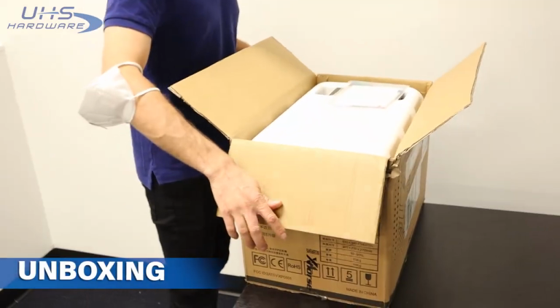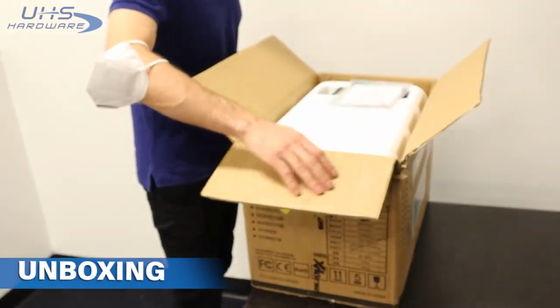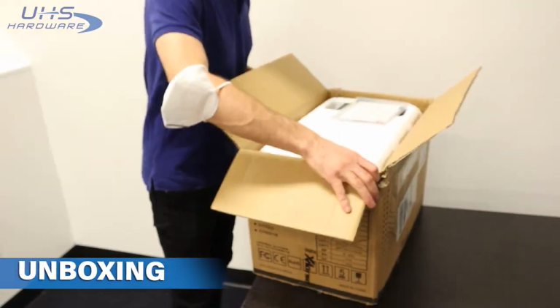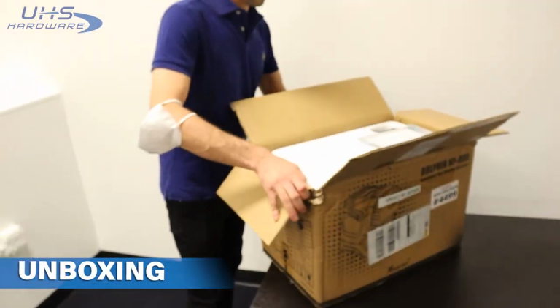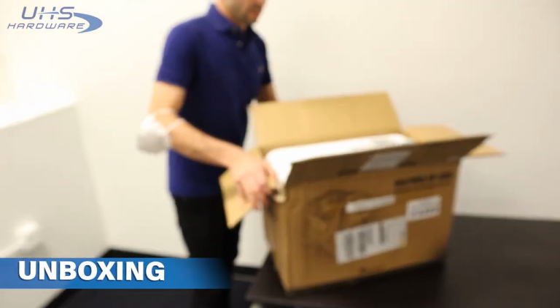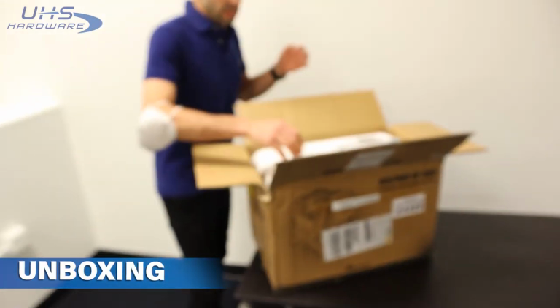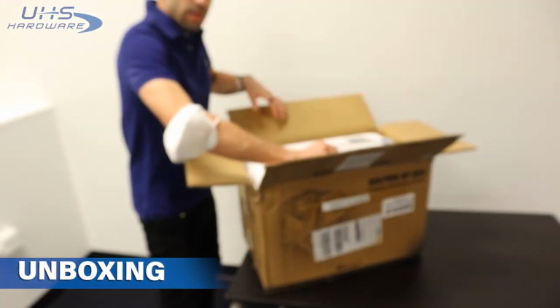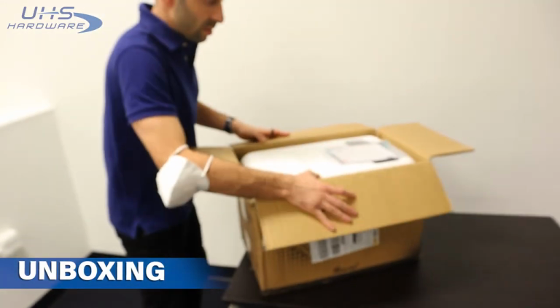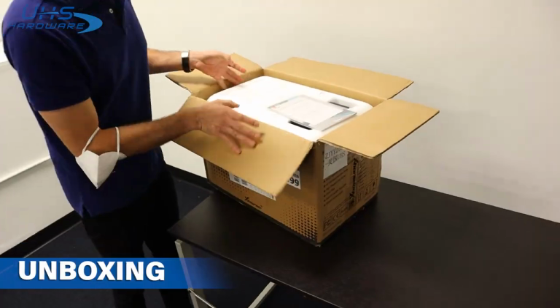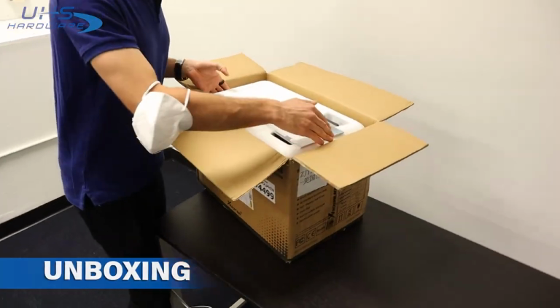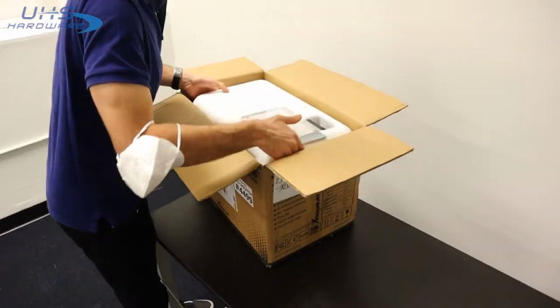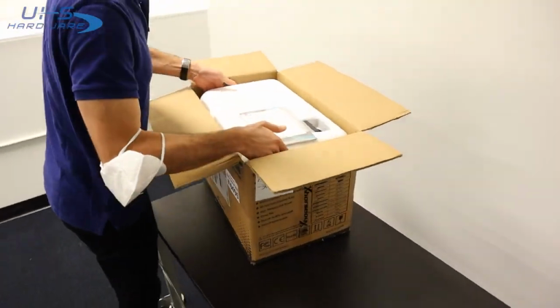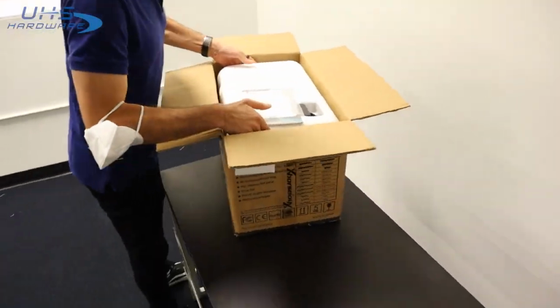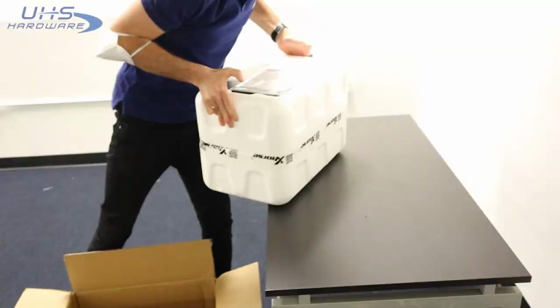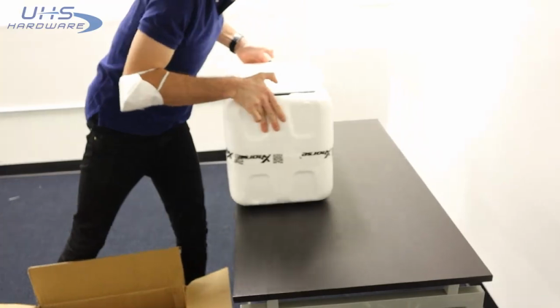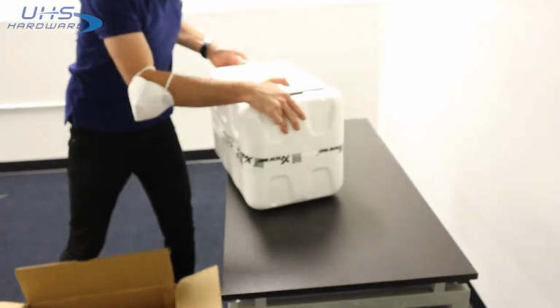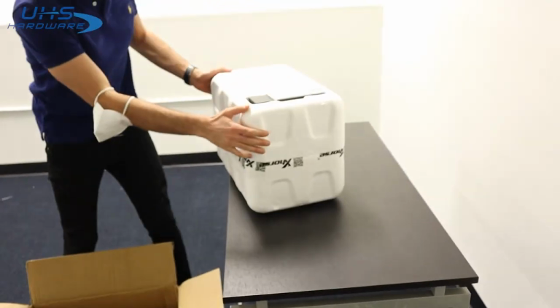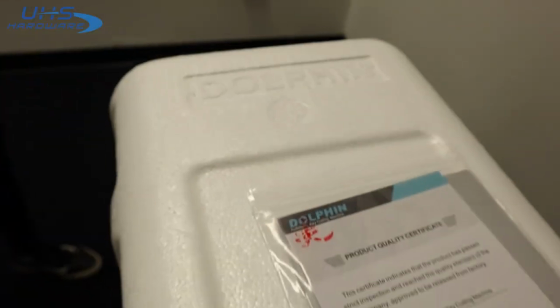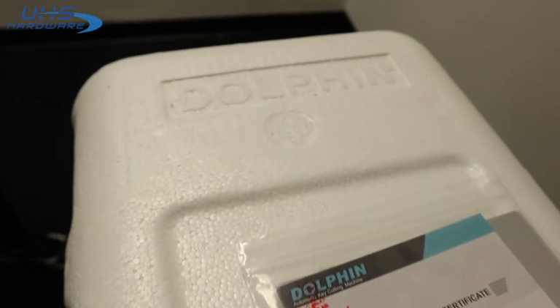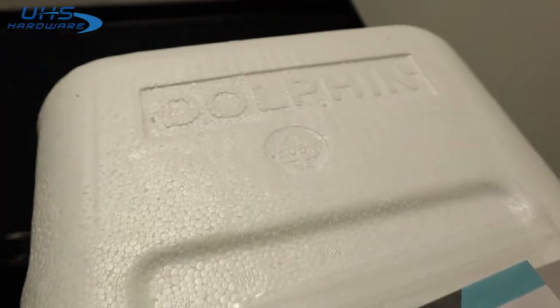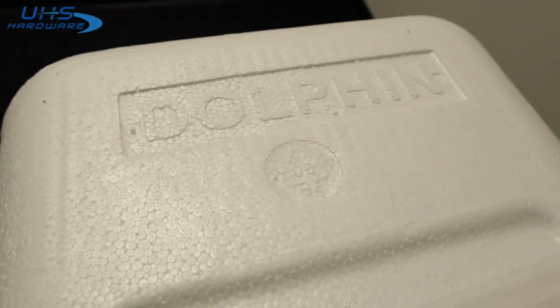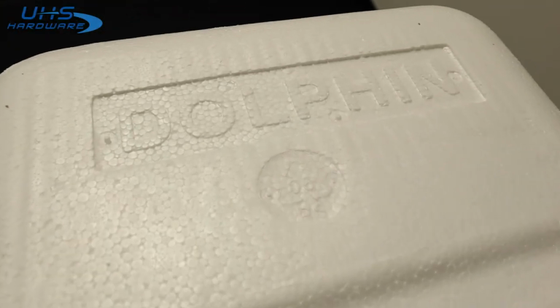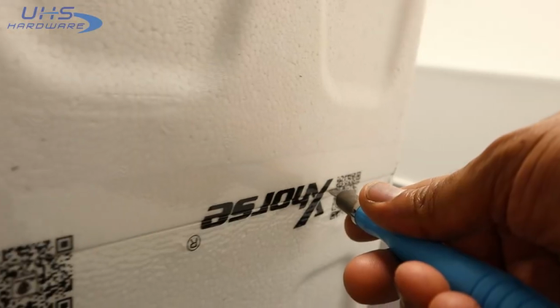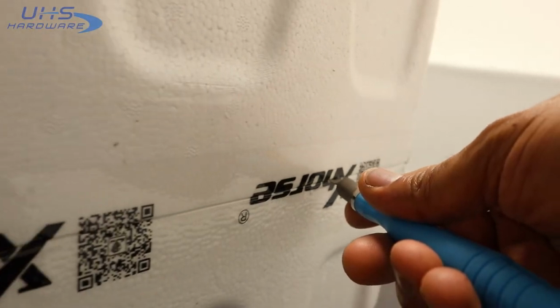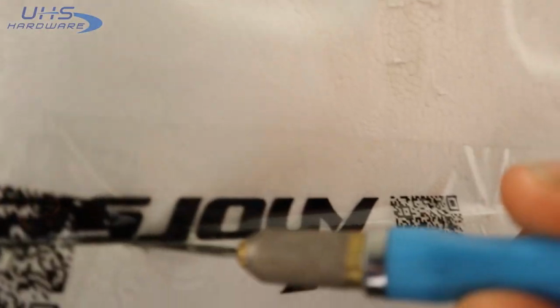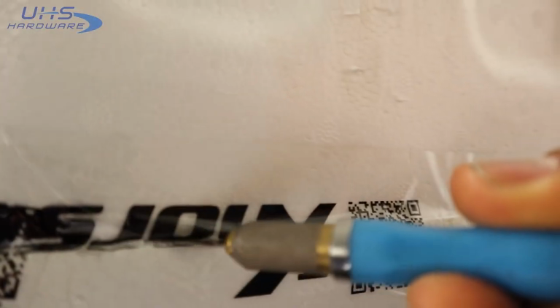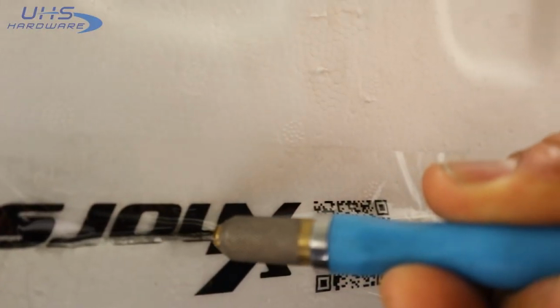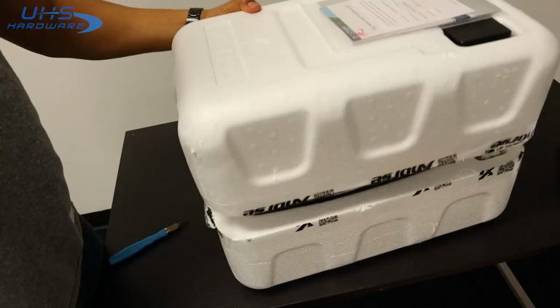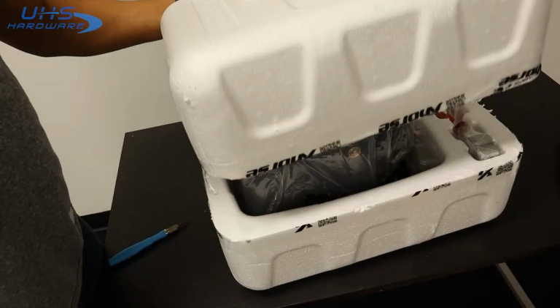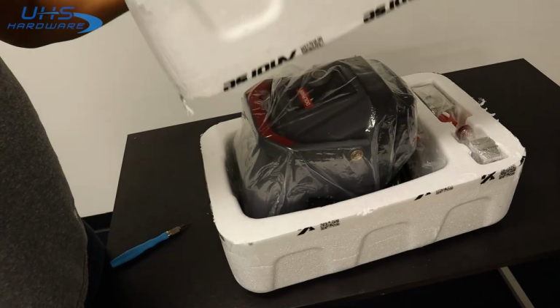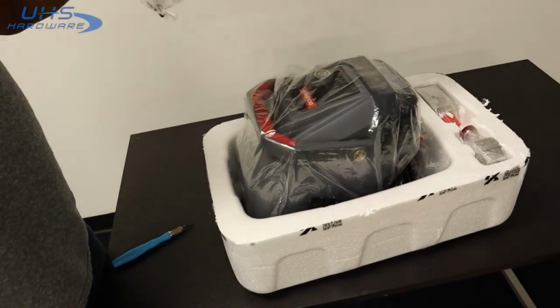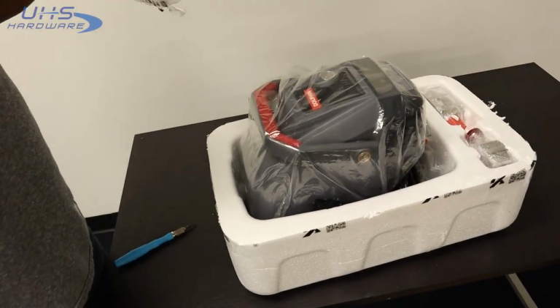Today we'll be working with the Dolphin key cutter — it's a battery-powered, completely mobile key duplicator. To use it, you need the X-Horse app, which is easily available in the app store, or the X-Horse Key Tool Max, which is recommended.